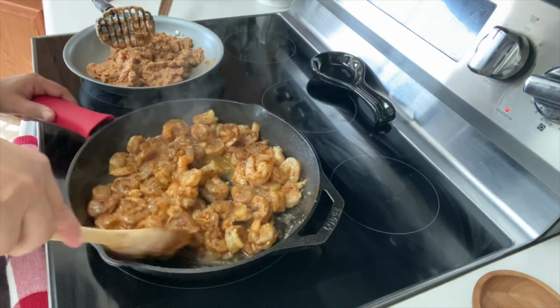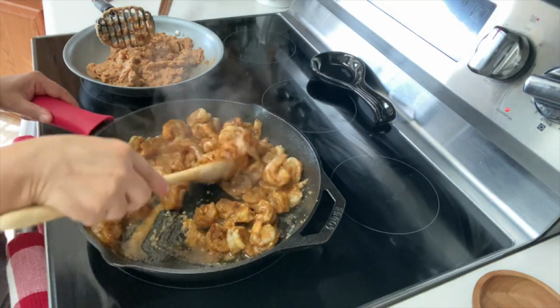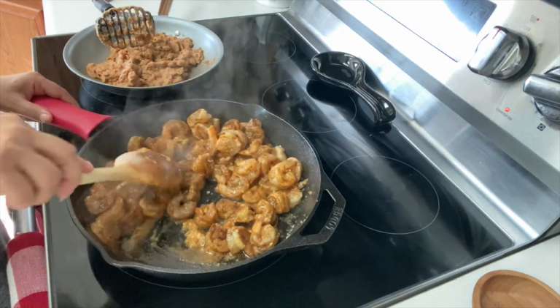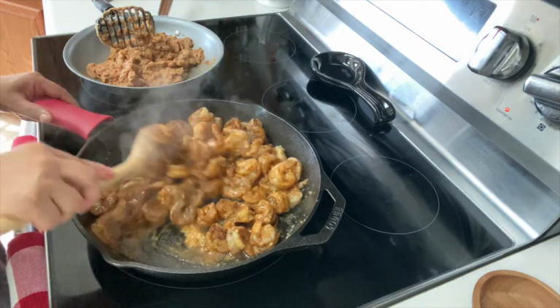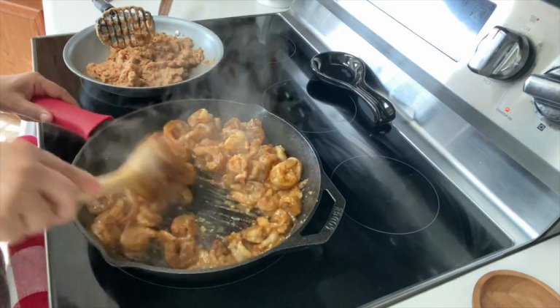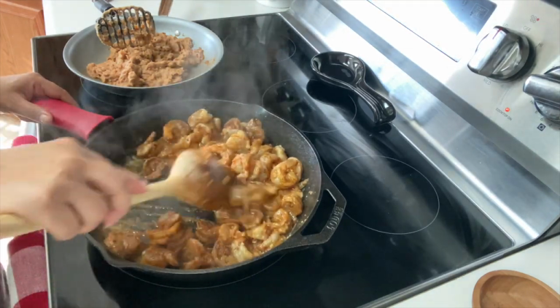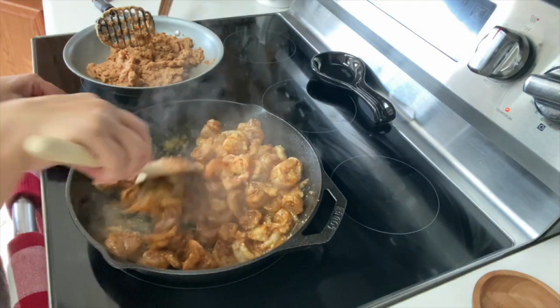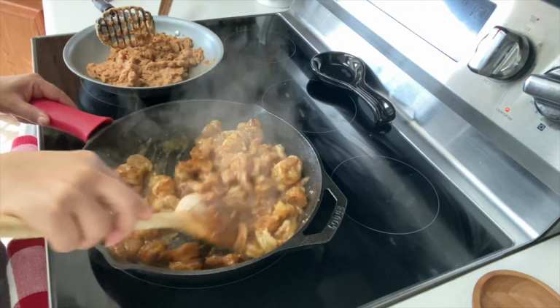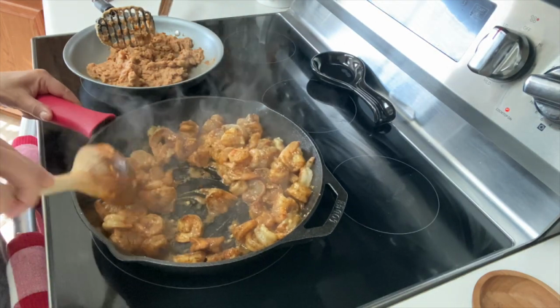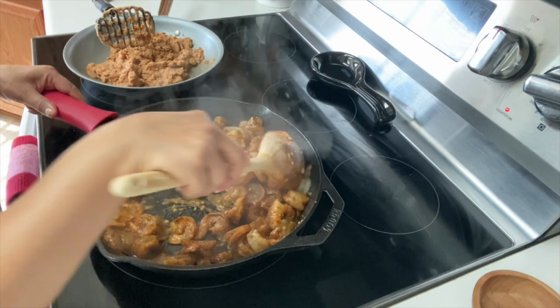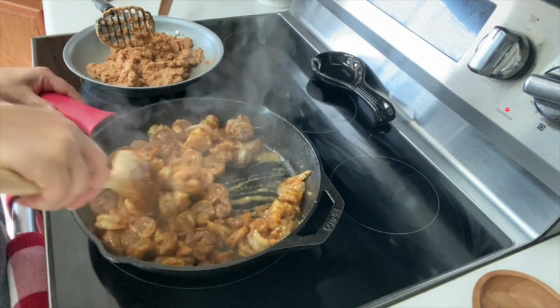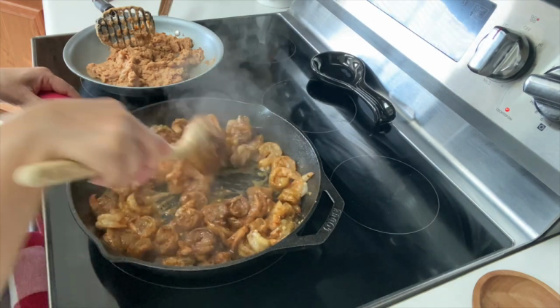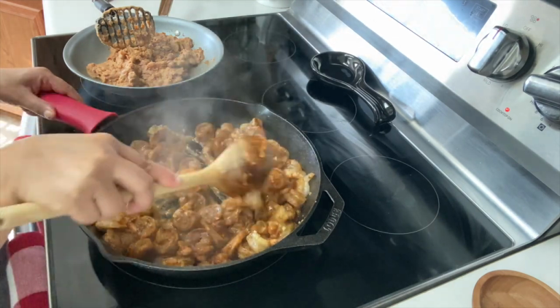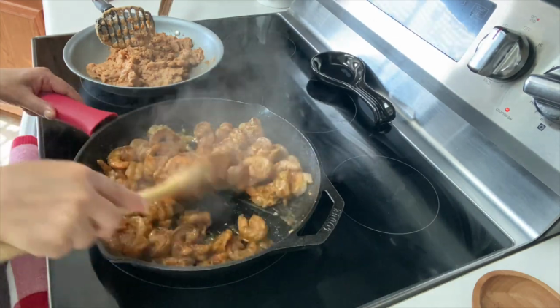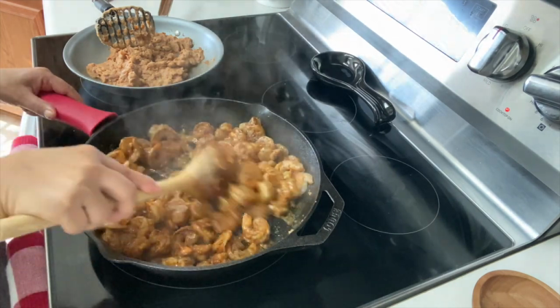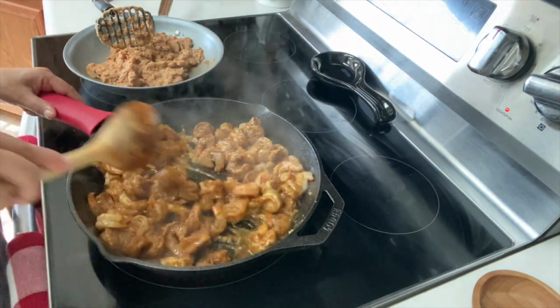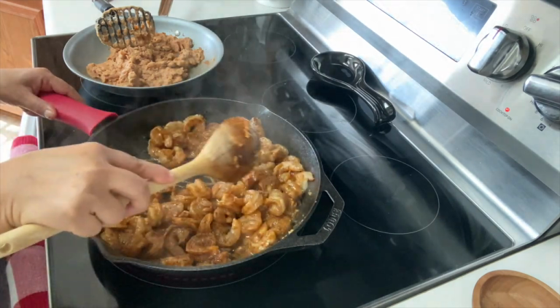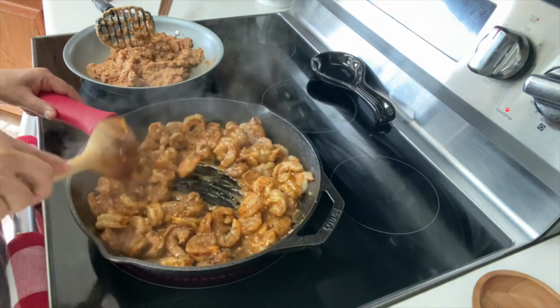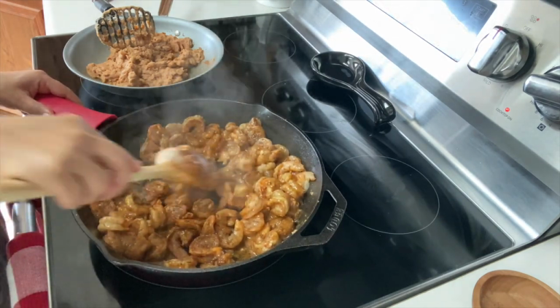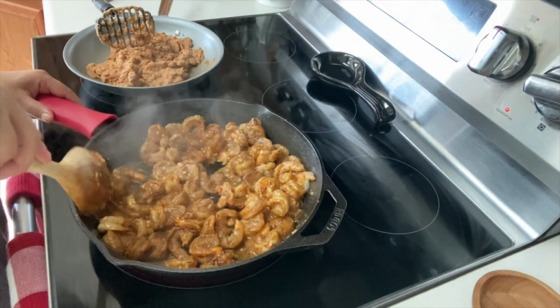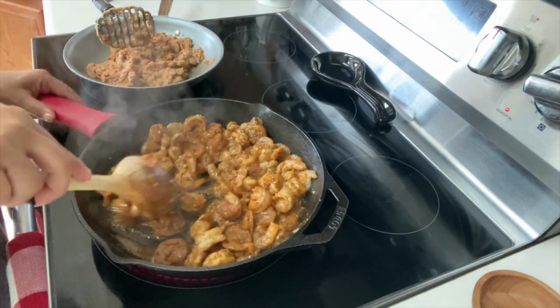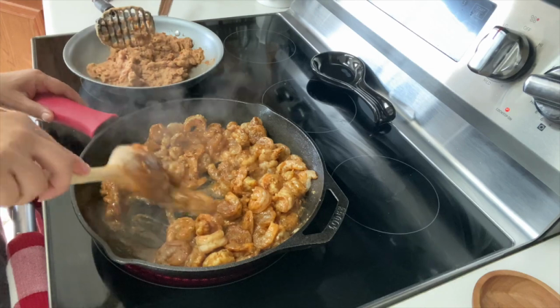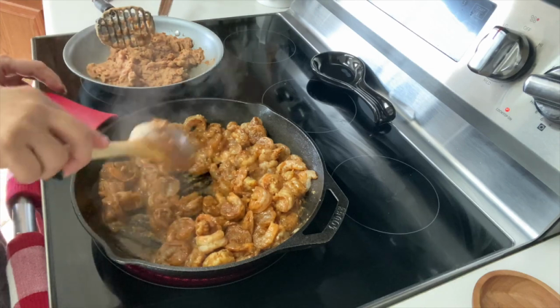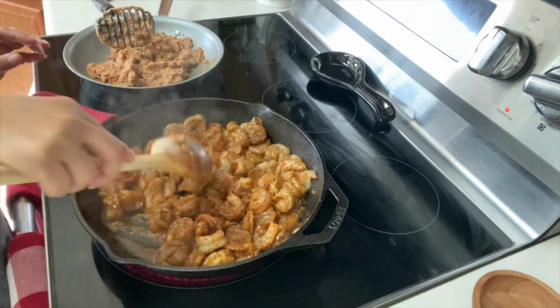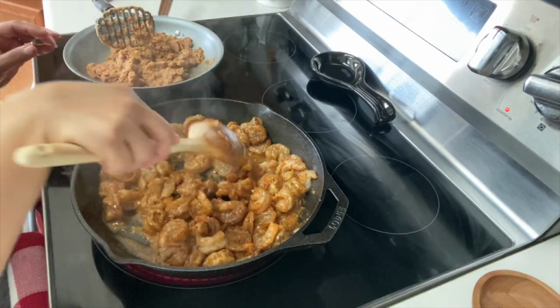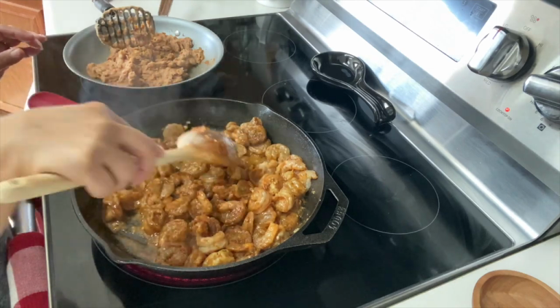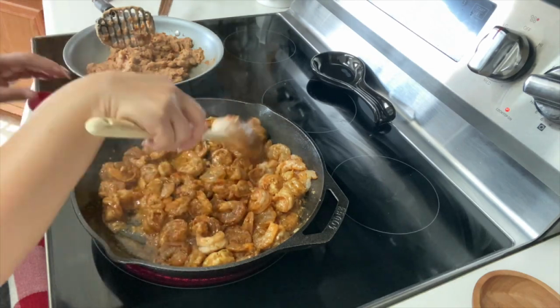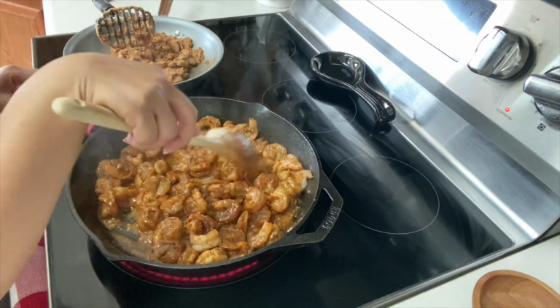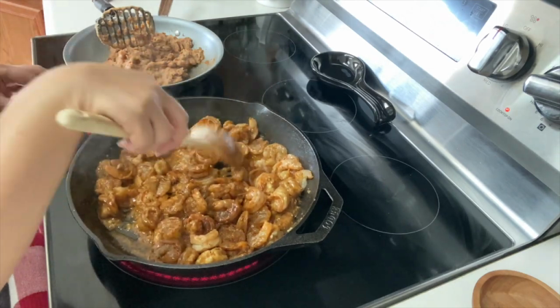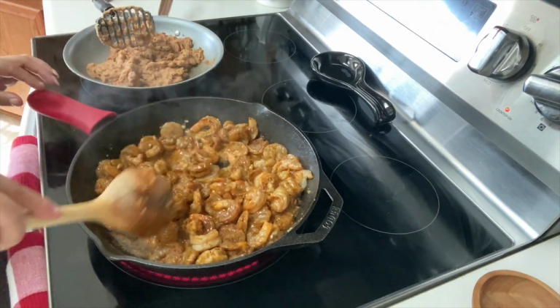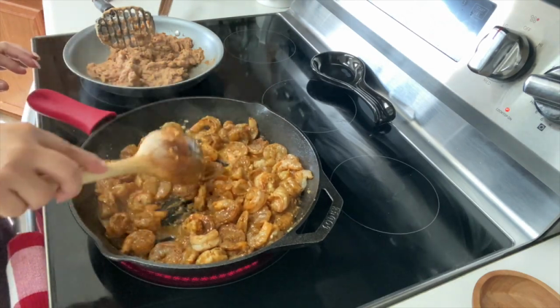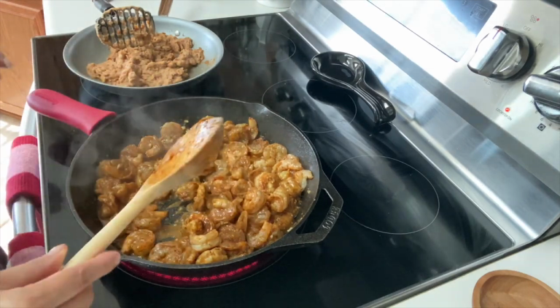You want to cook your shrimp on each side for at least two minutes. Be careful that you don't overcook it because then it will taste rubbery, and you don't want that. We're also going to be cooking it later with the veggies, so if it's slightly undercooked, don't worry about it.